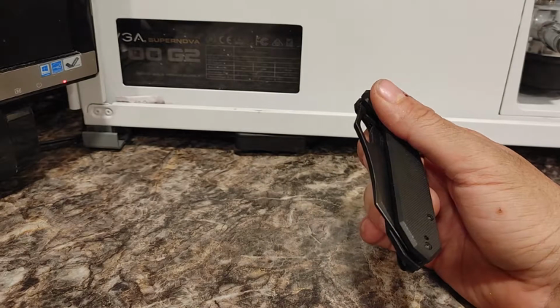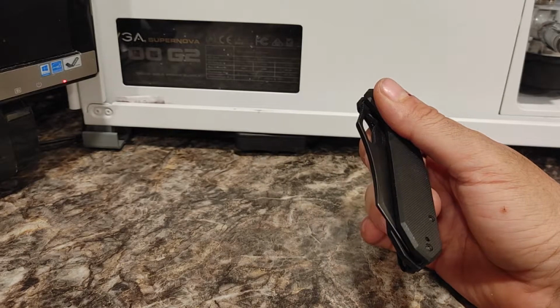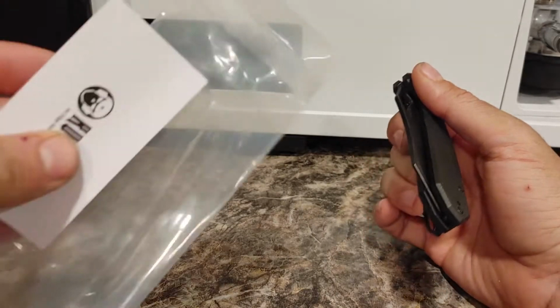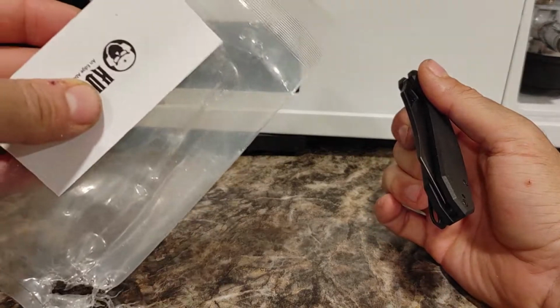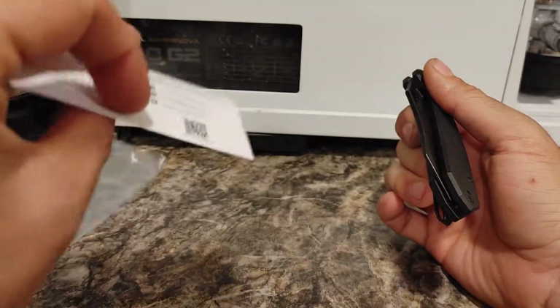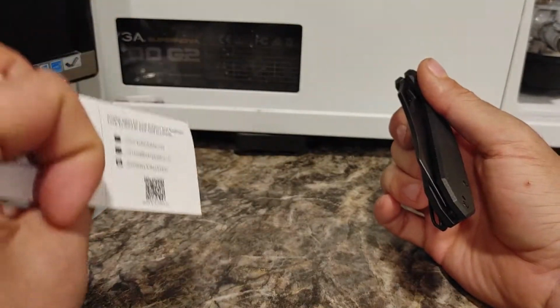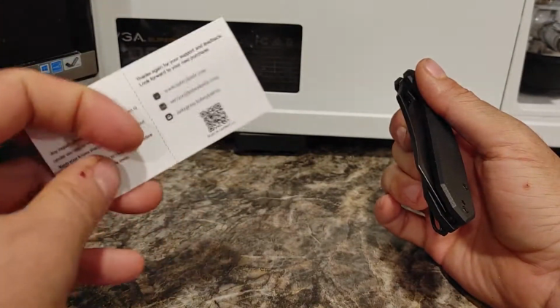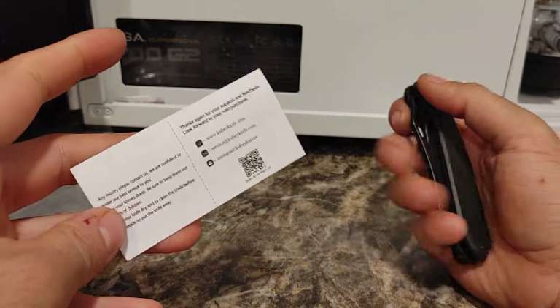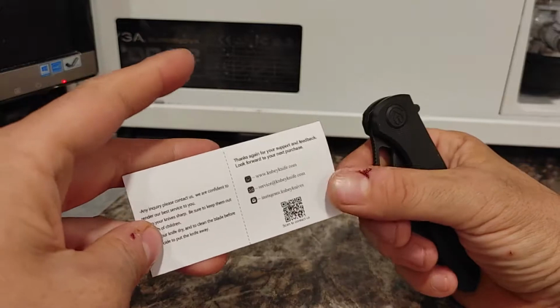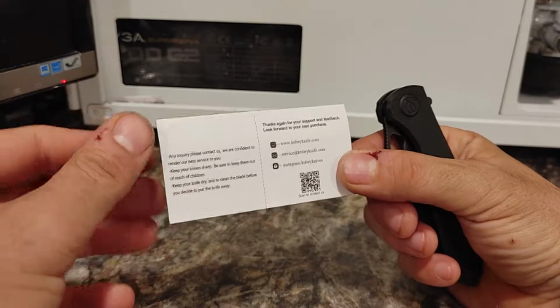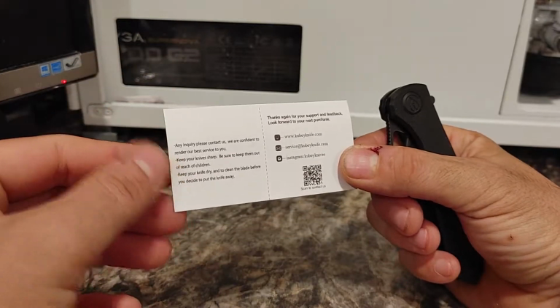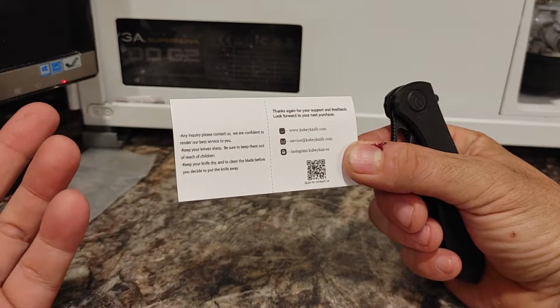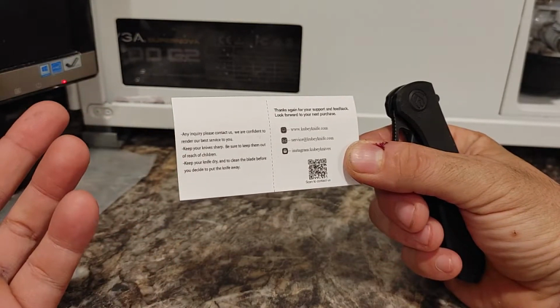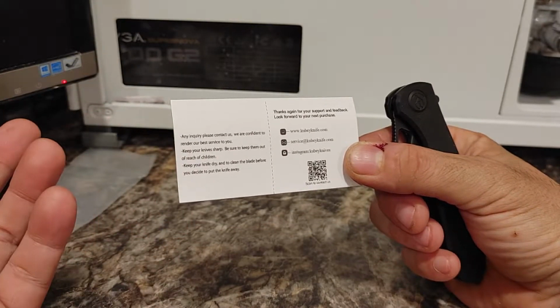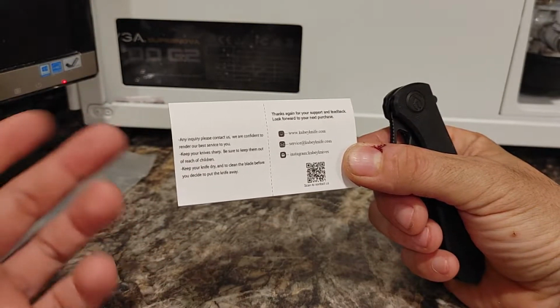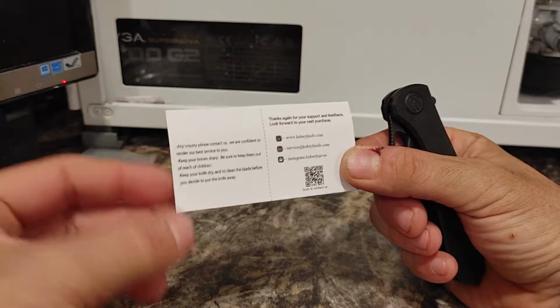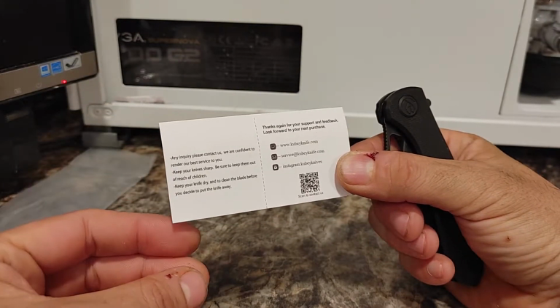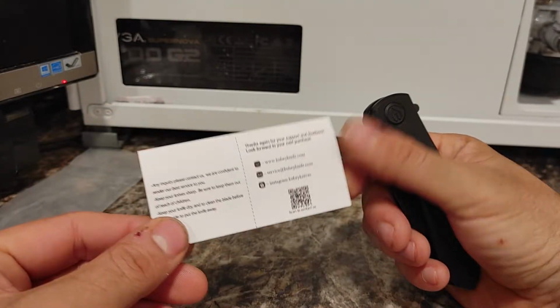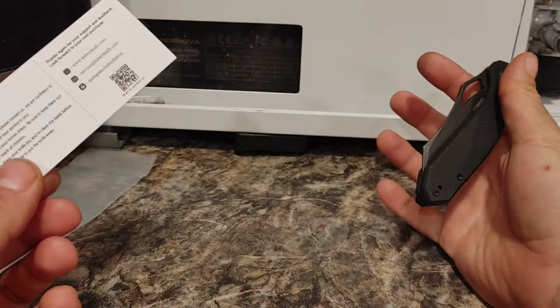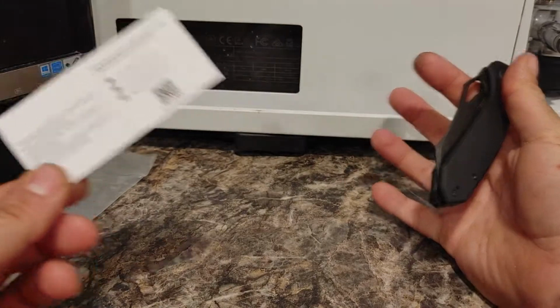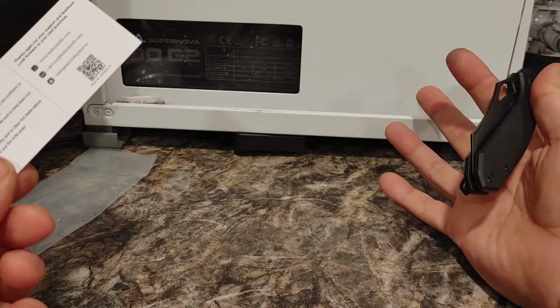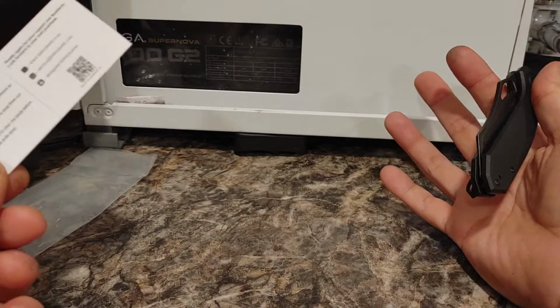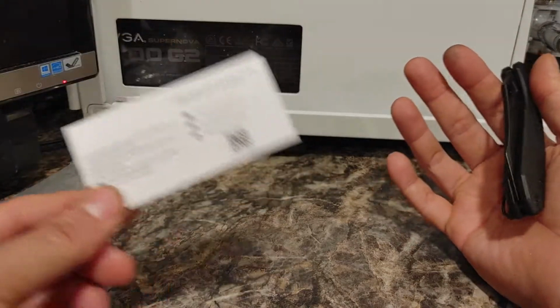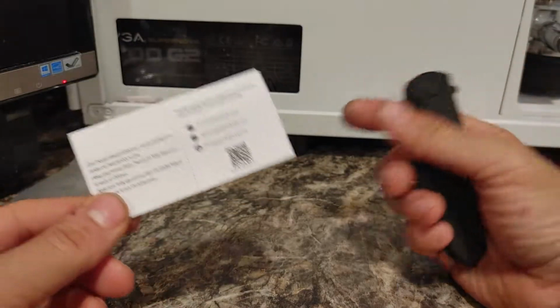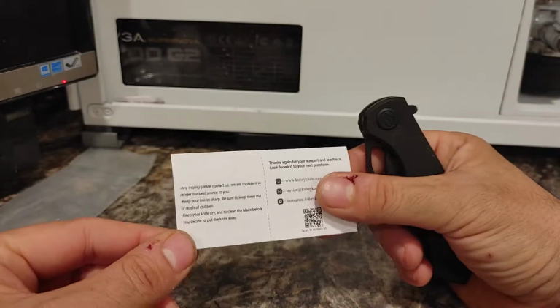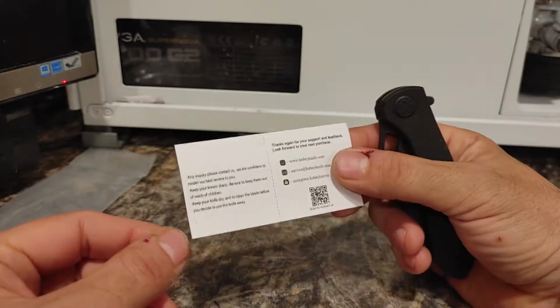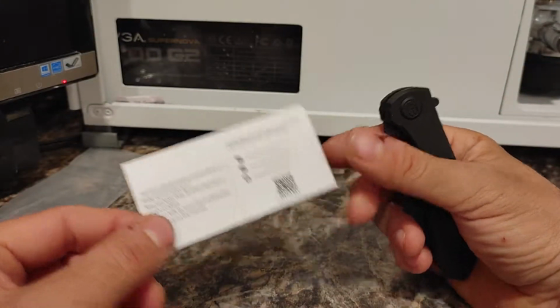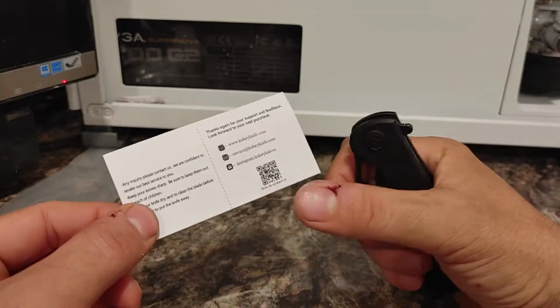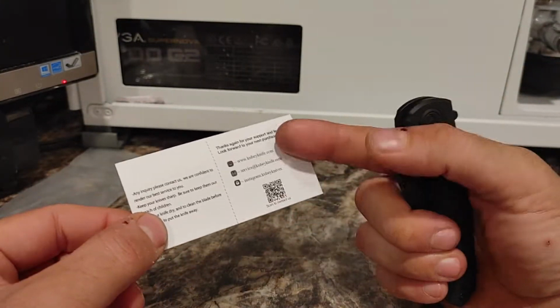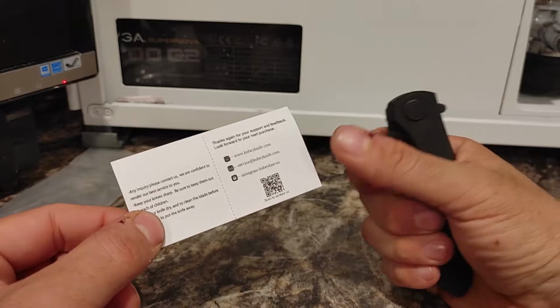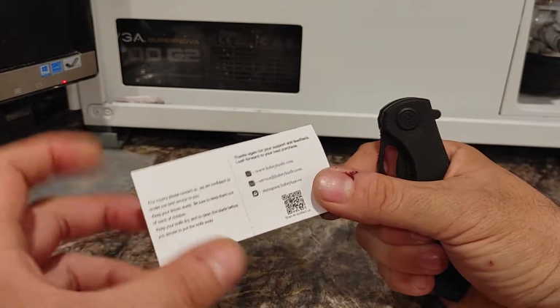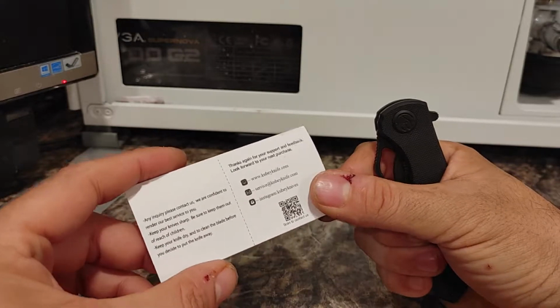It comes in a plain box, in a plain bag, with a little card with their information and a couple of tips — keep out of the reach of children, obviously, and keep the knife dry. It's made out of steel, so if you get it wet and put it away, she's going to rust. There's also a QR code and a link to their social media.